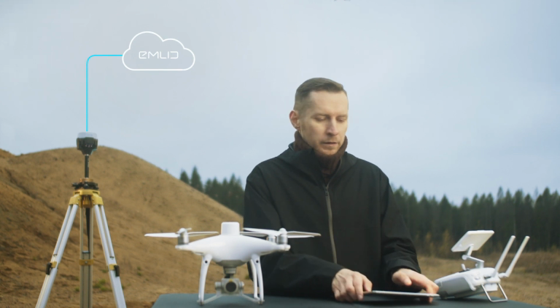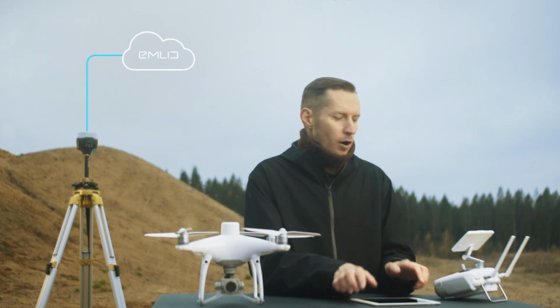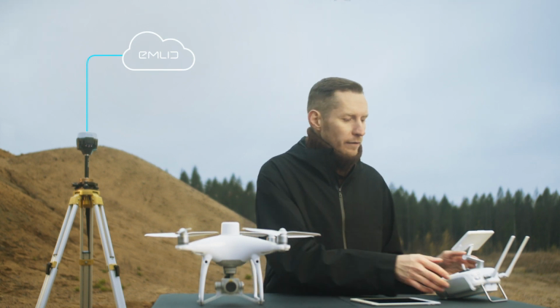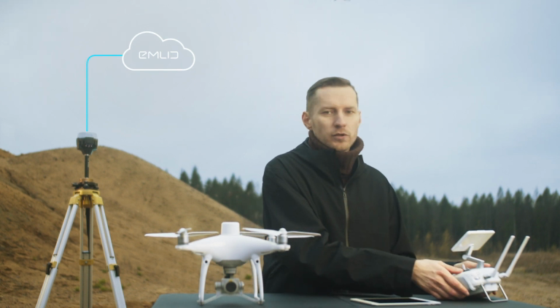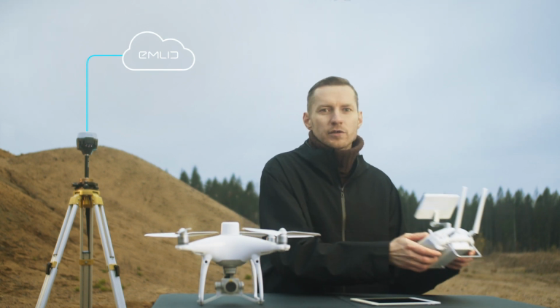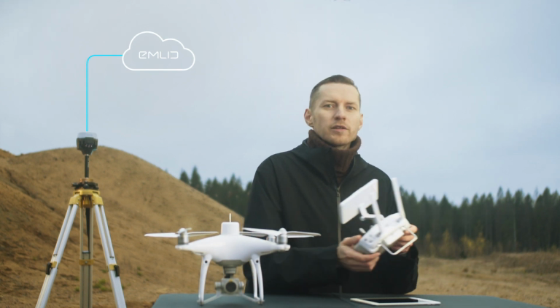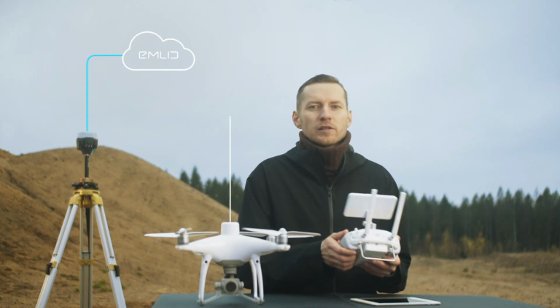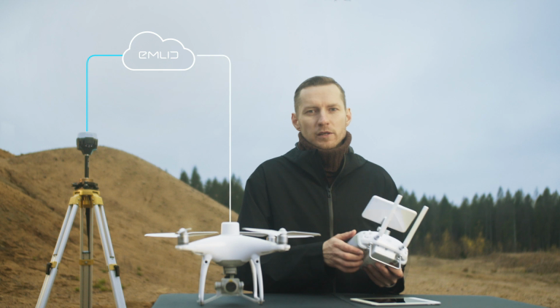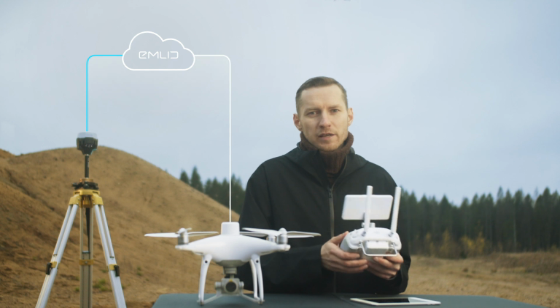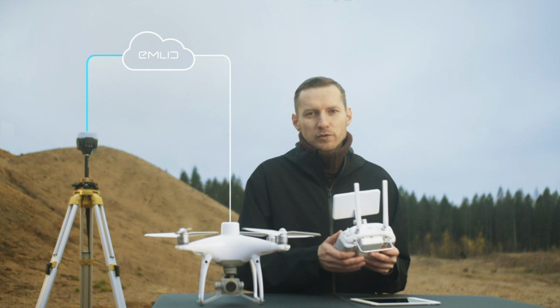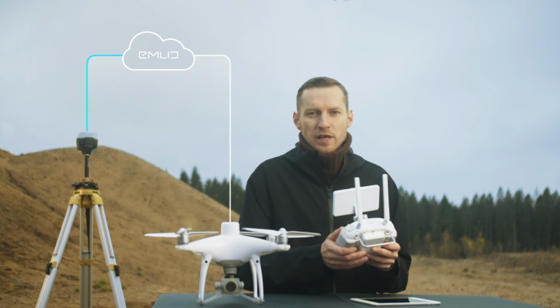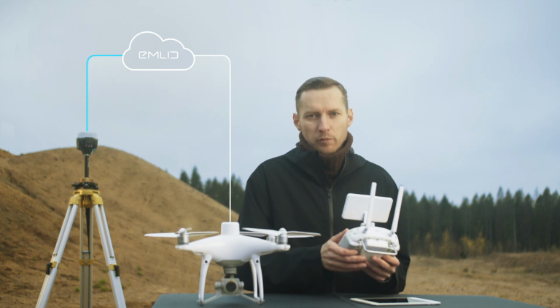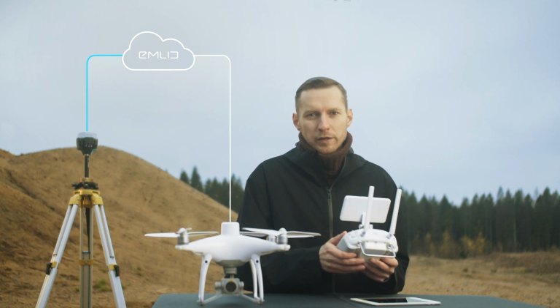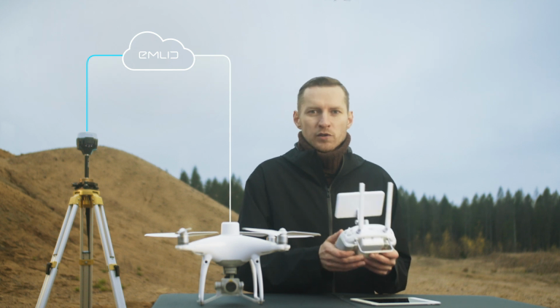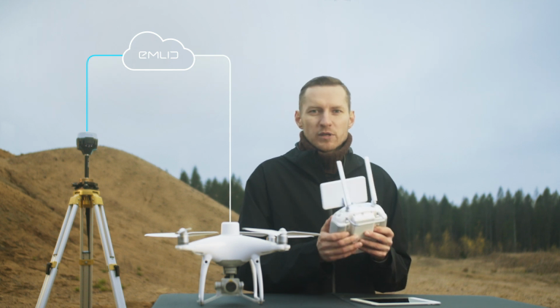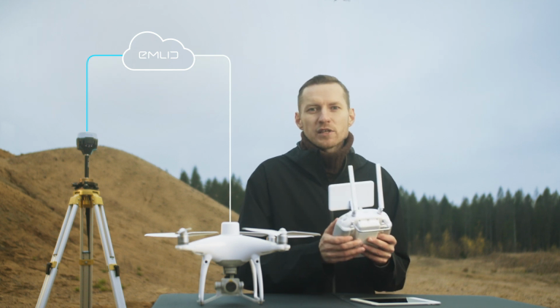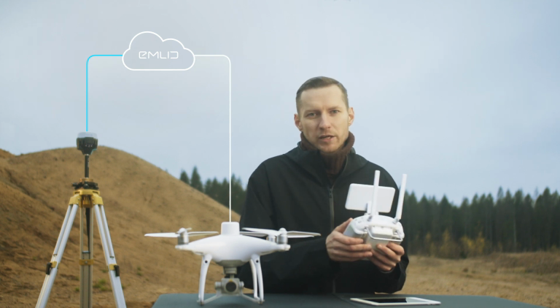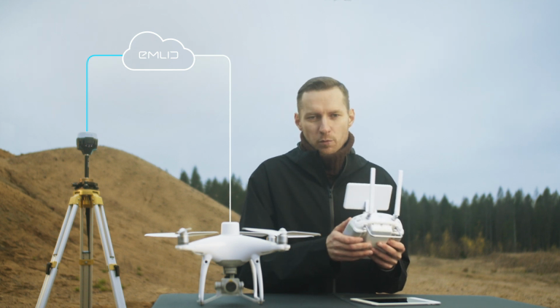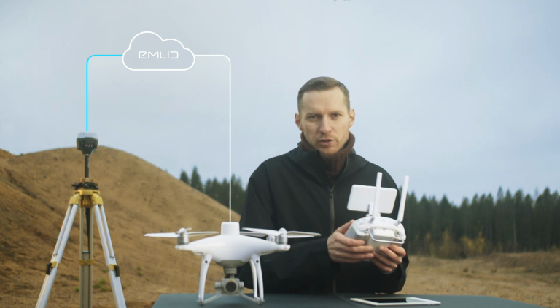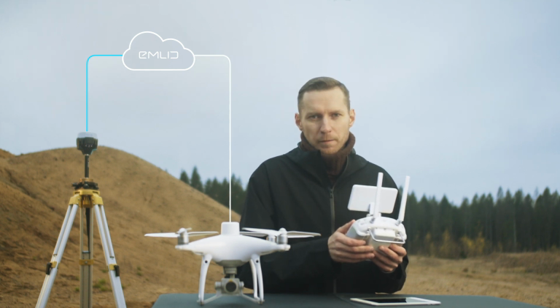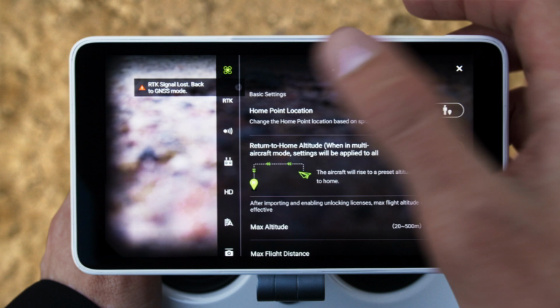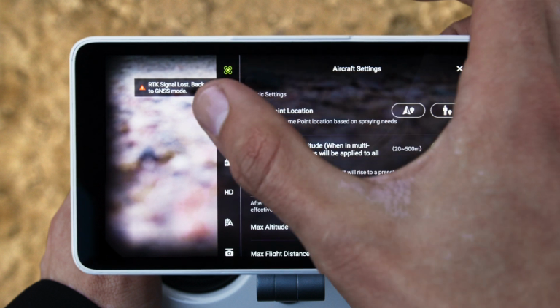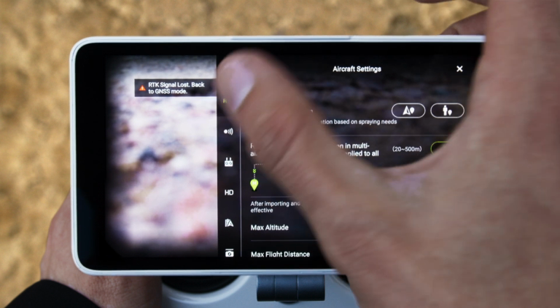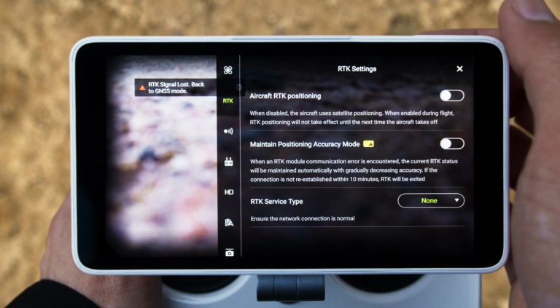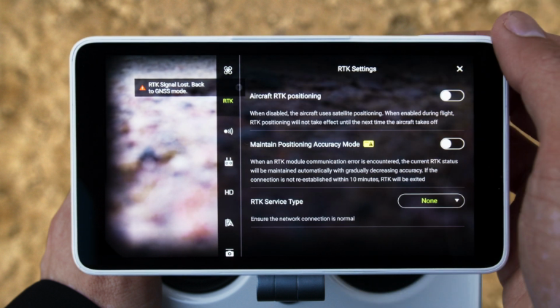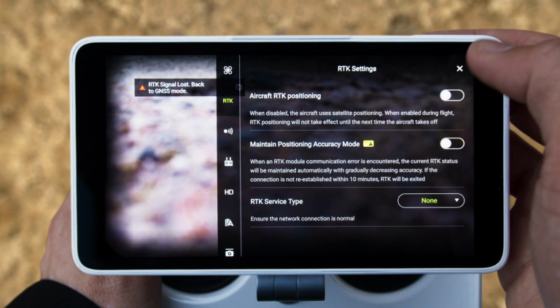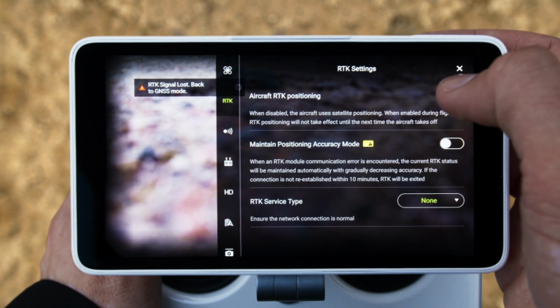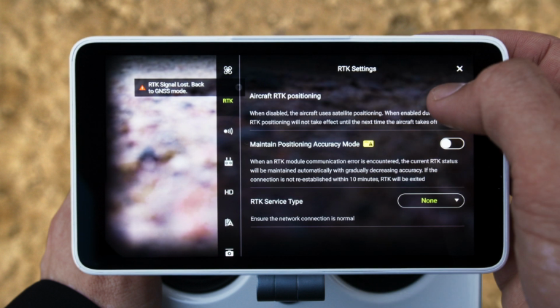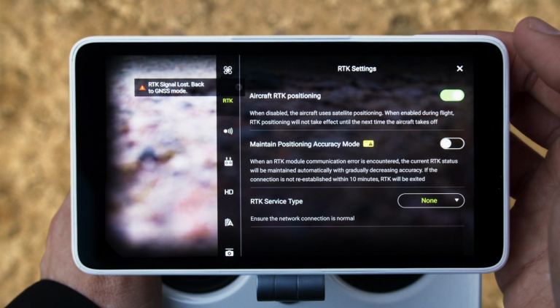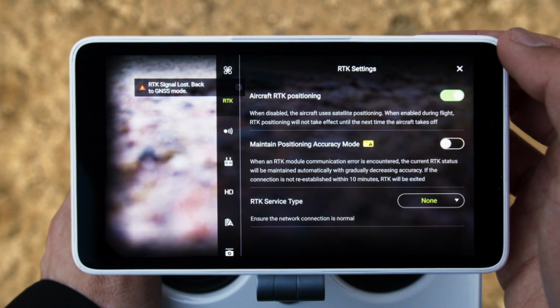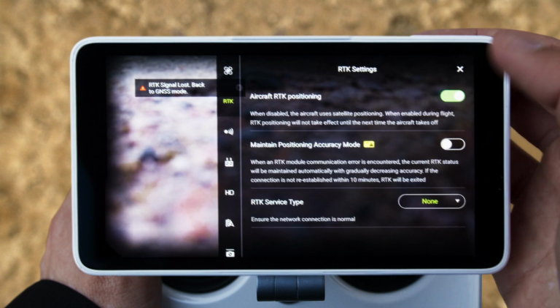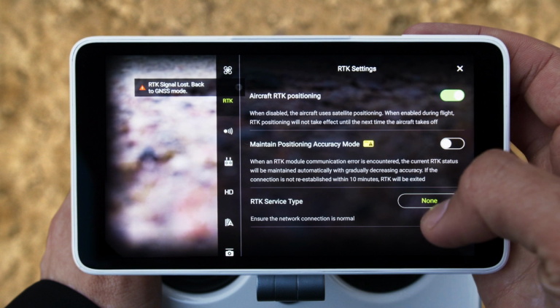Now, all you have to do is connect your Phantom 4 RTK Drone to the same mount point, so it receives the corrections from Reach. Go to the drone's RTK settings and enter NTRIP access details for the rover.